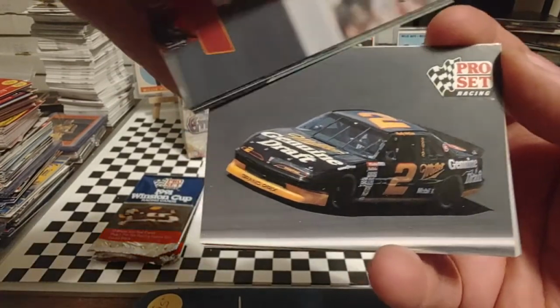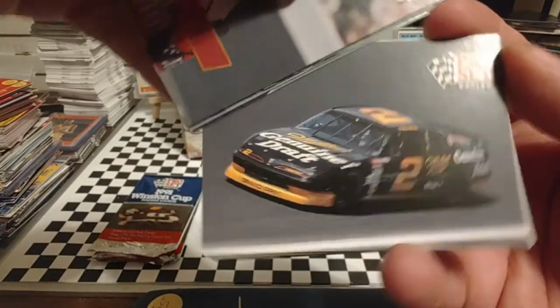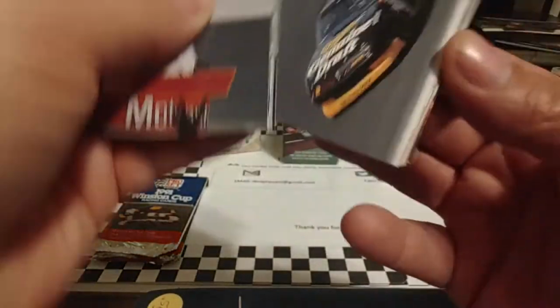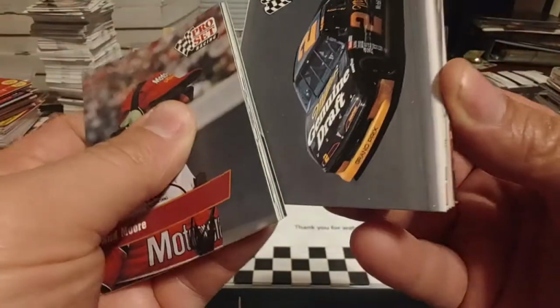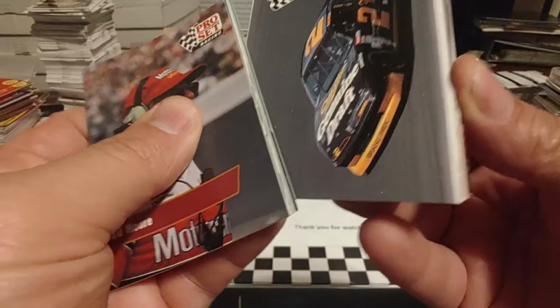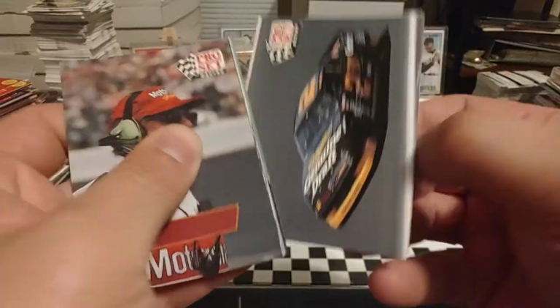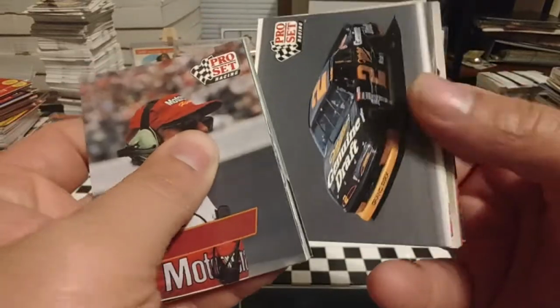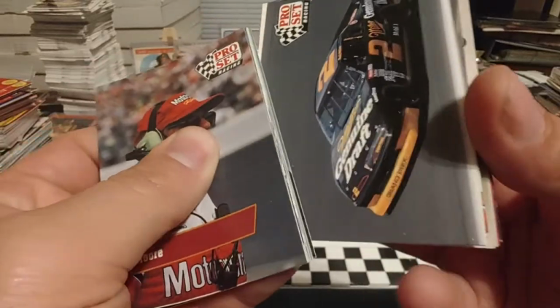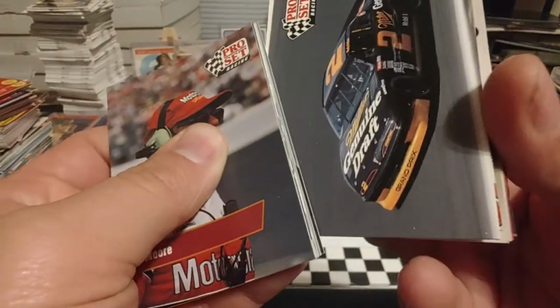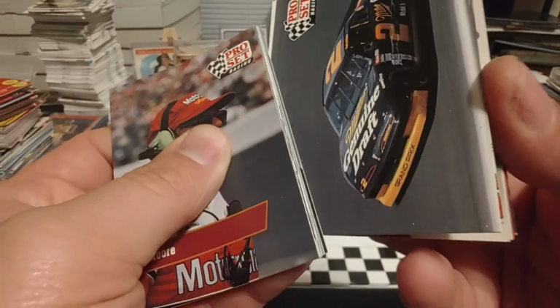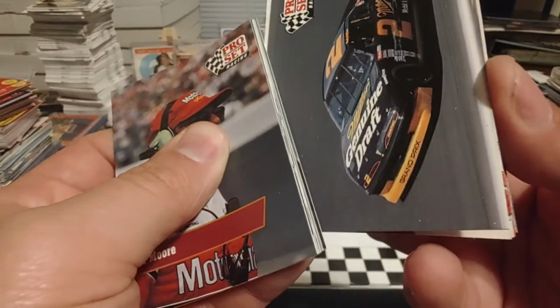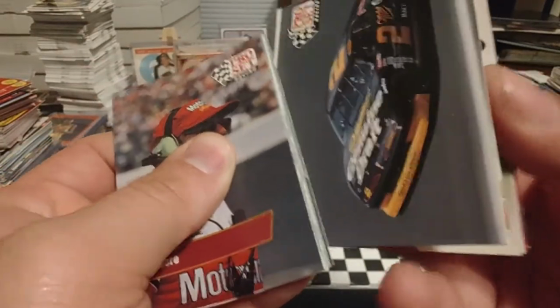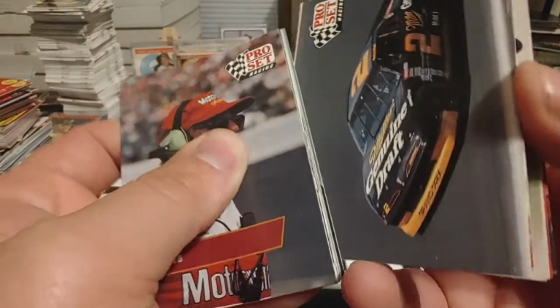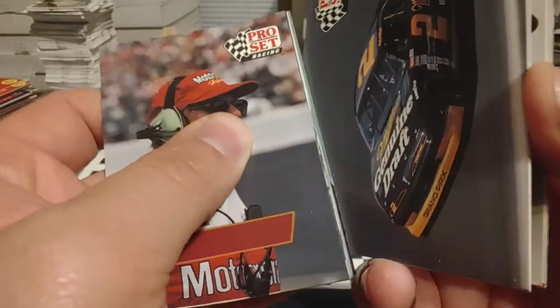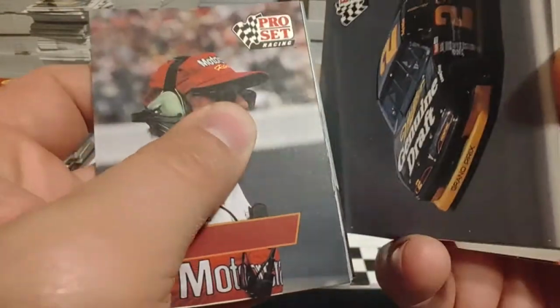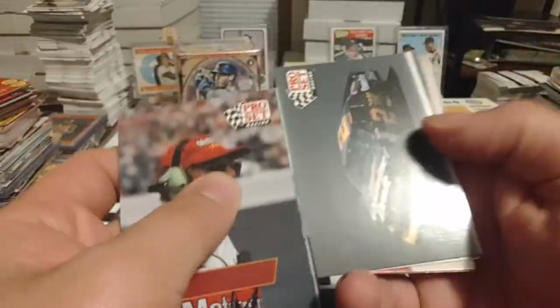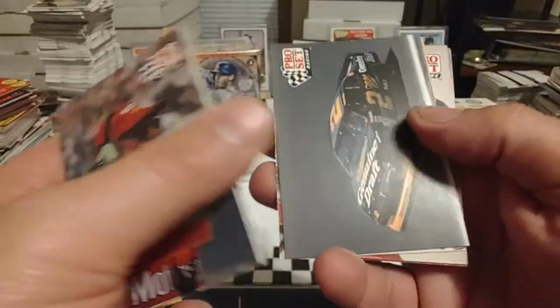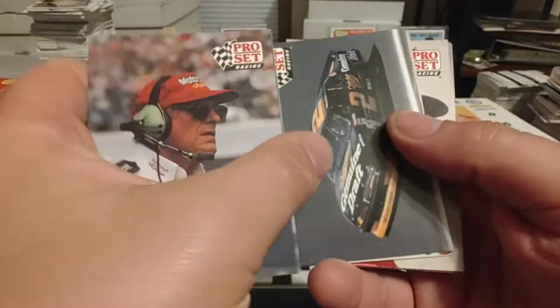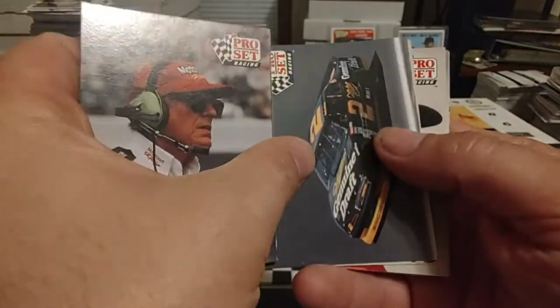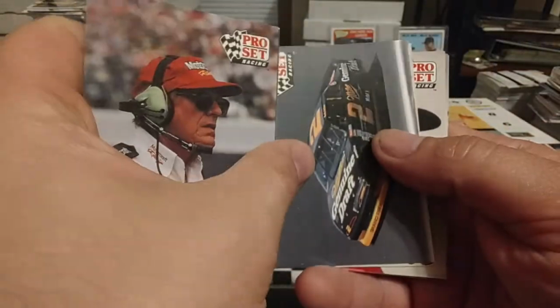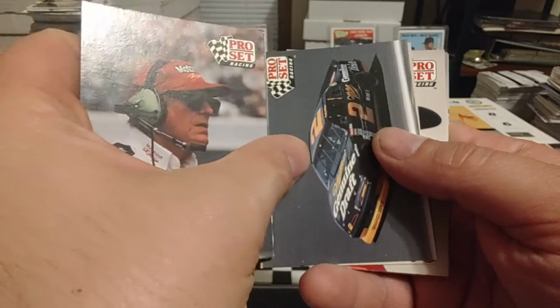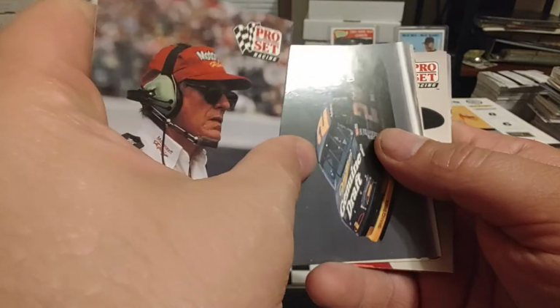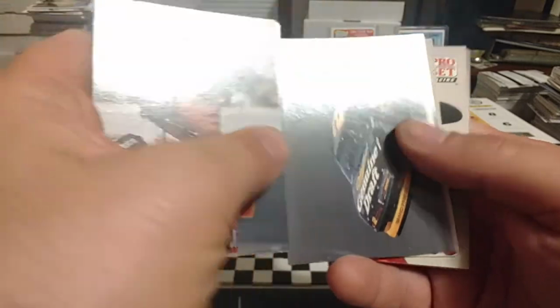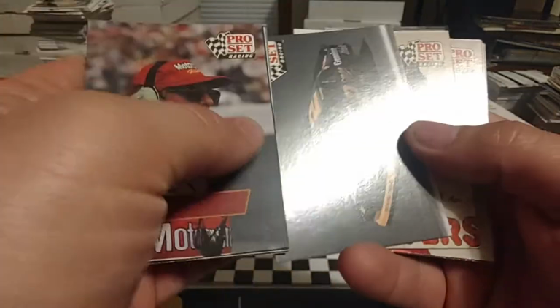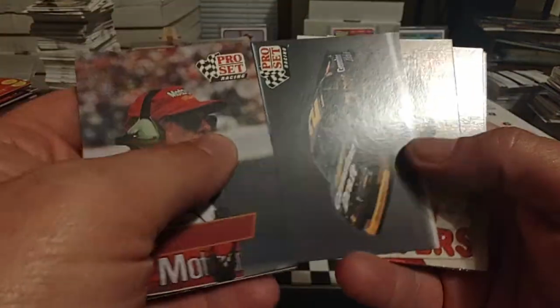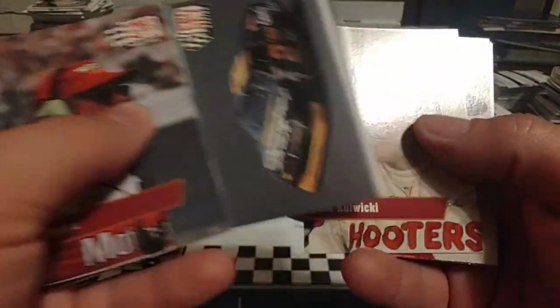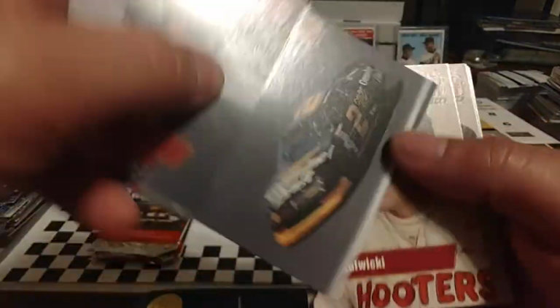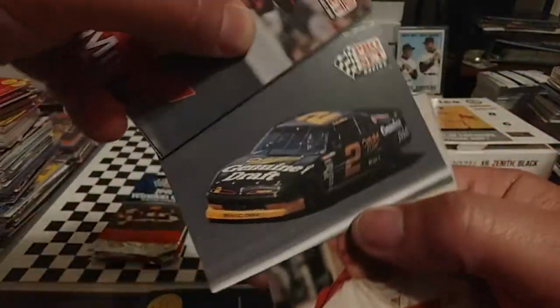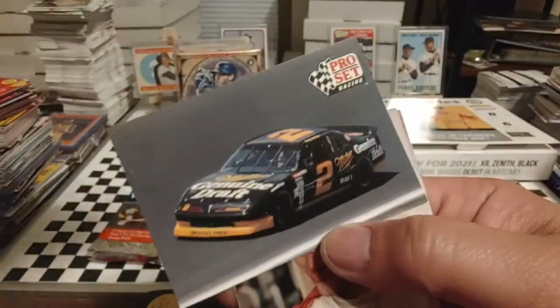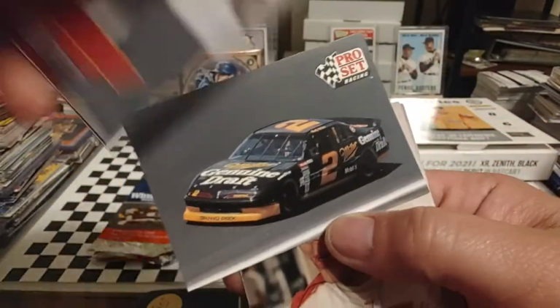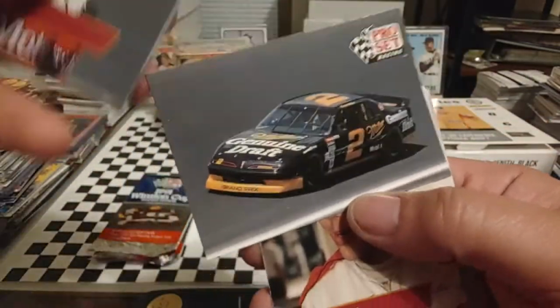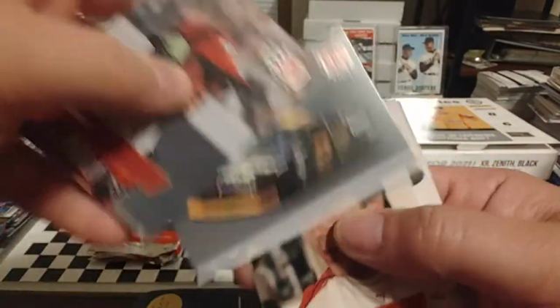We talked about Rusty Wallace earlier on the pack. Here's what the Miller Genuine Draft Pontiac looked like in 1991 — very sharp, very clean looking car. And for all intents and purposes, was pretty fast. Won two races in 91, one race in 92, then went on a tear, winning ten races in 93 and eight in 94.